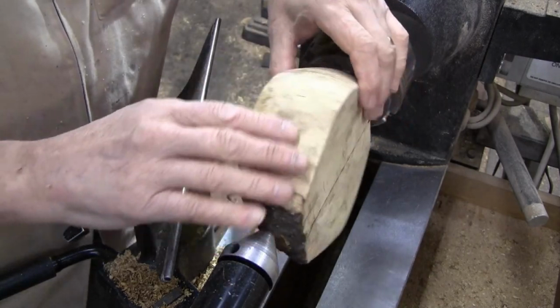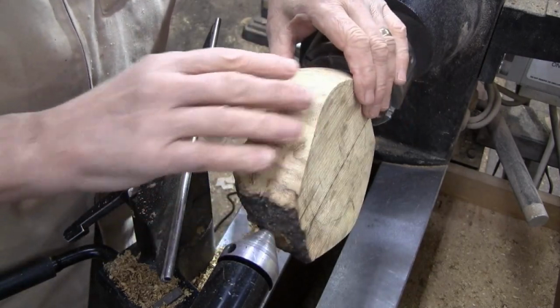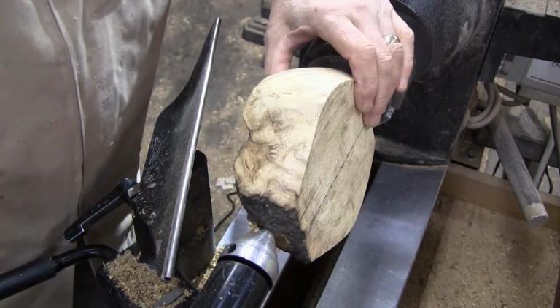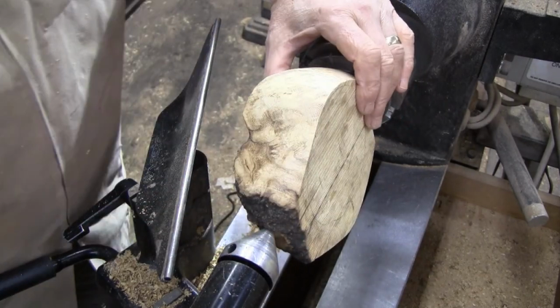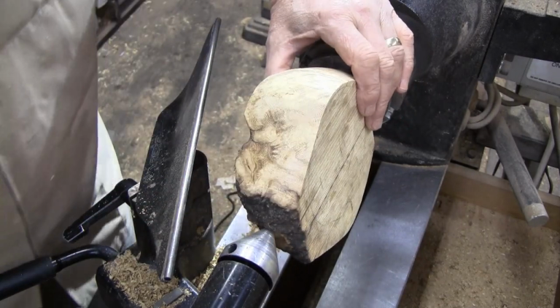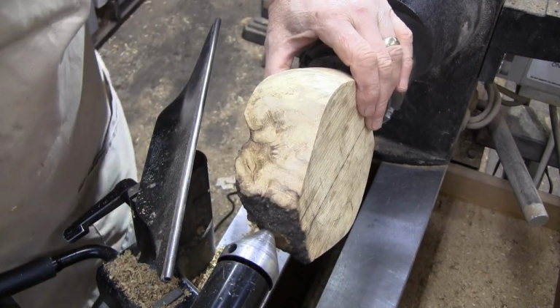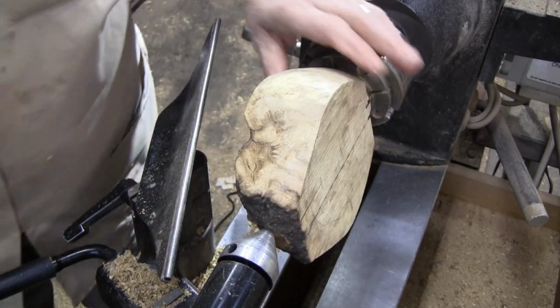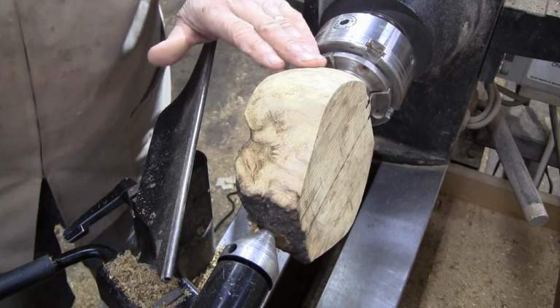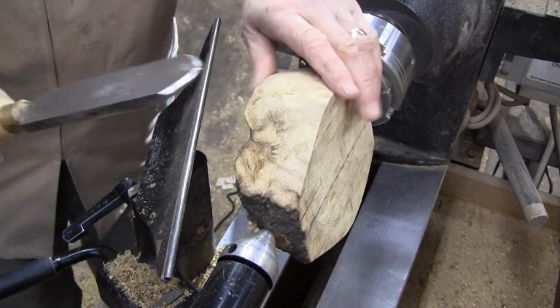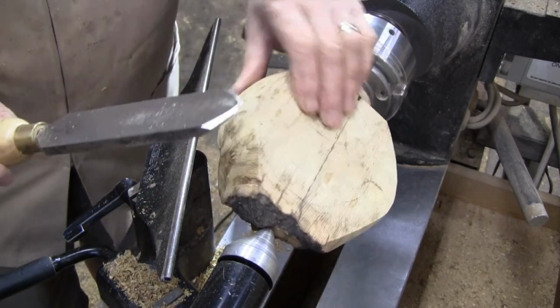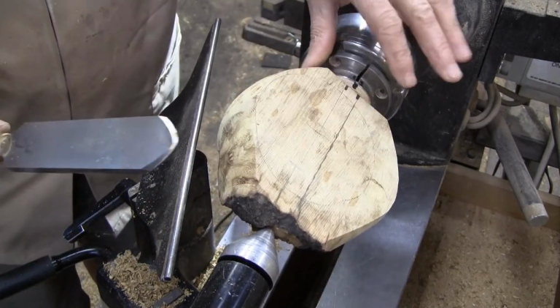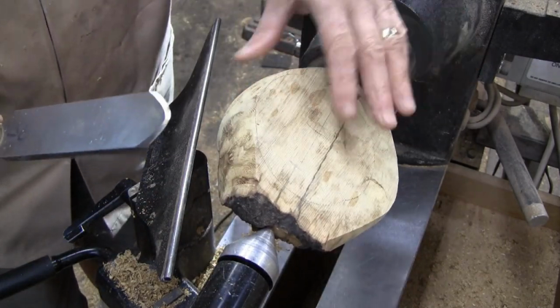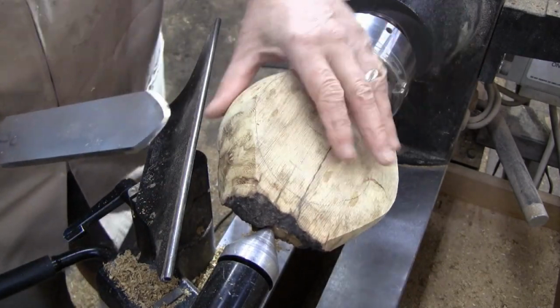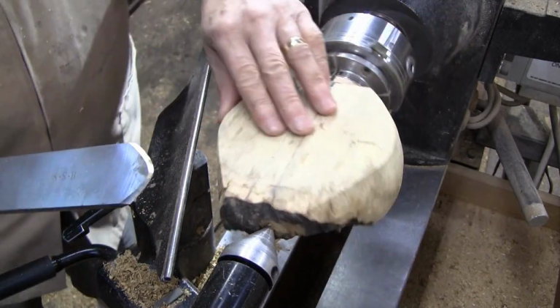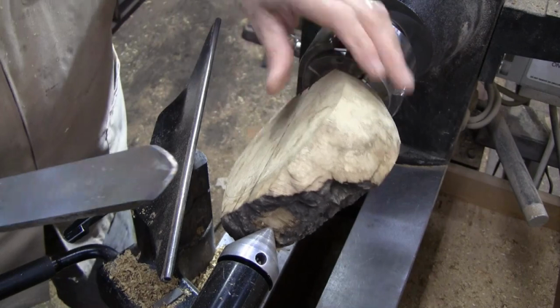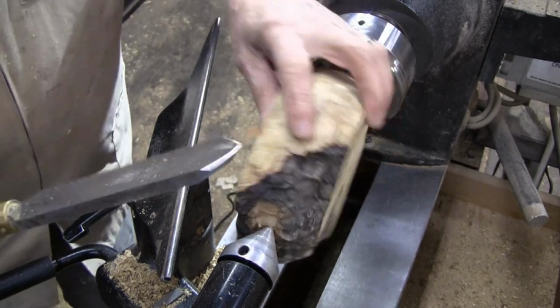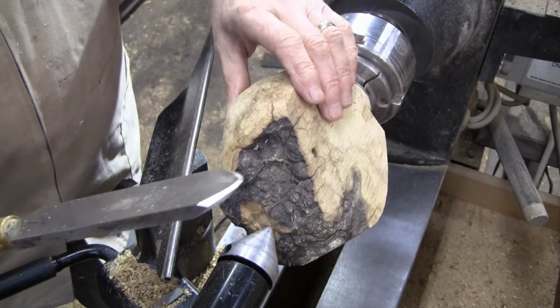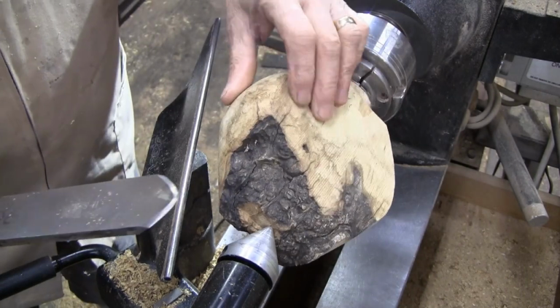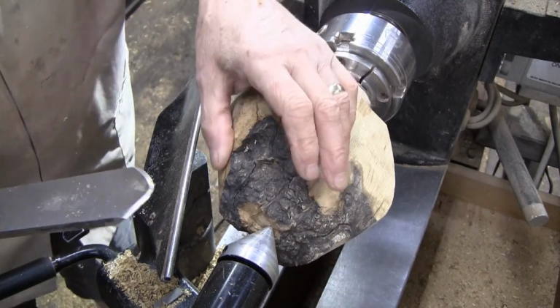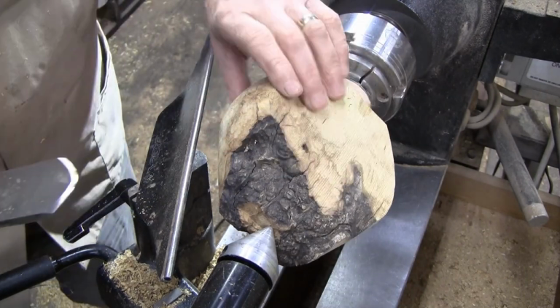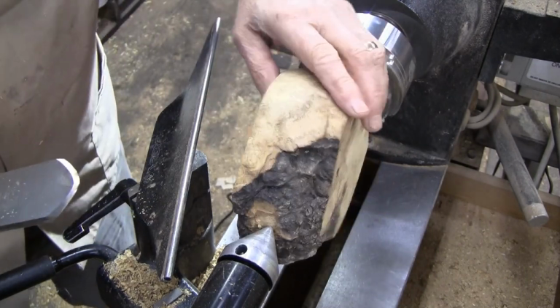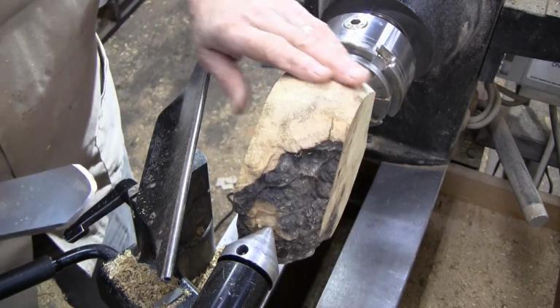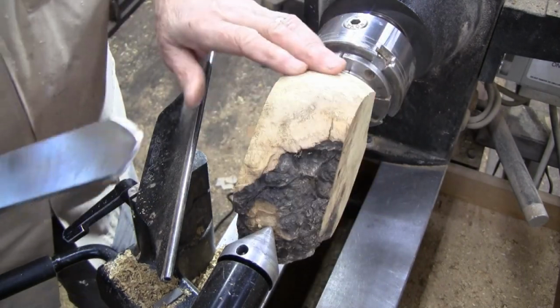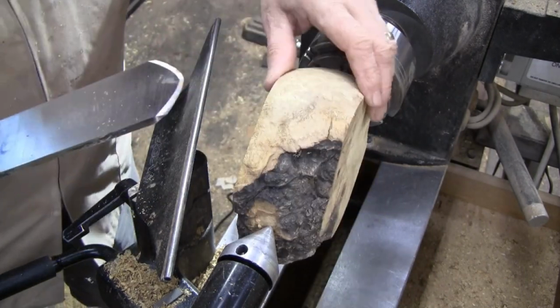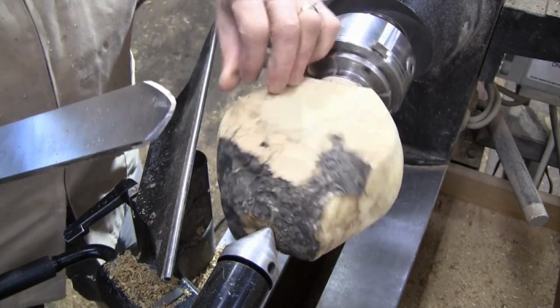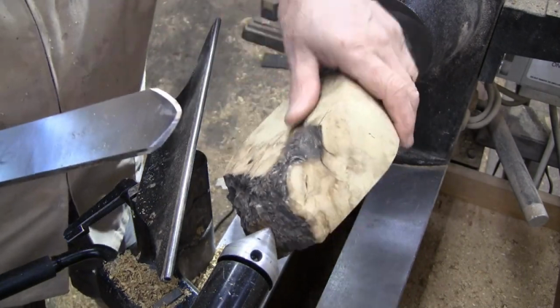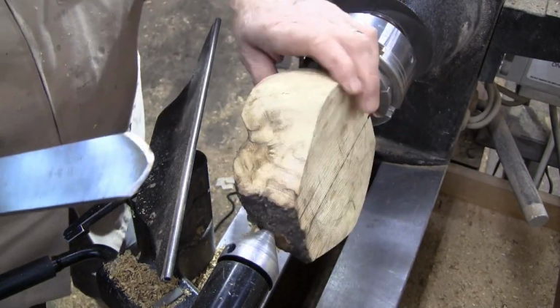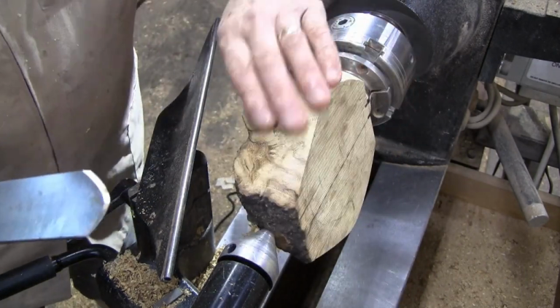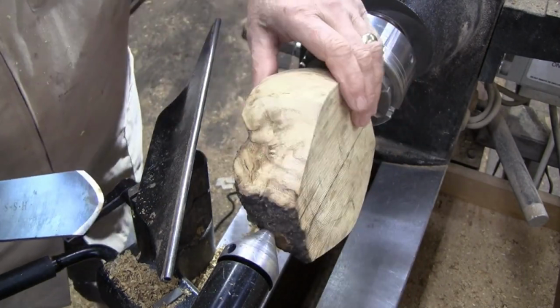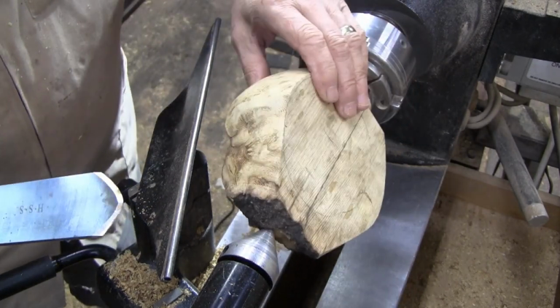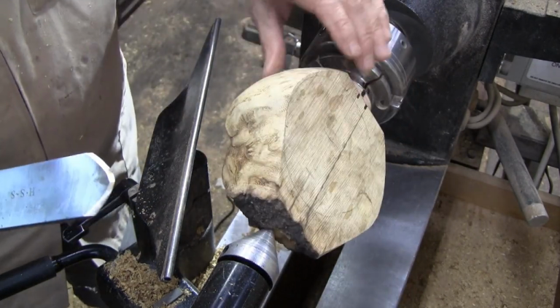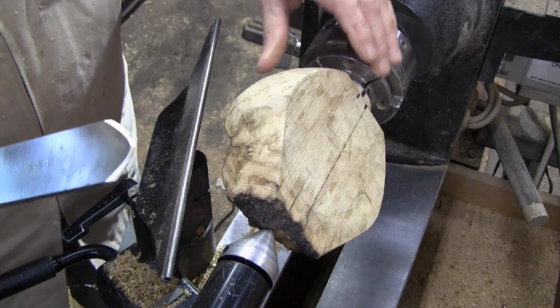I think I'm going to see if I can finish cleaning this up with my negative rake scraper and then we can sand it.